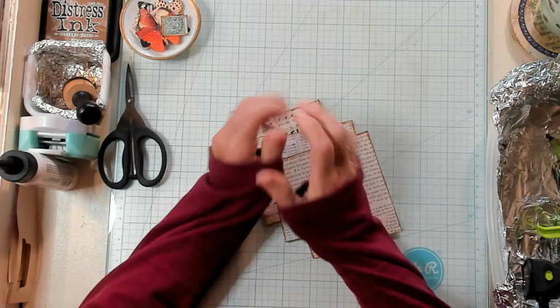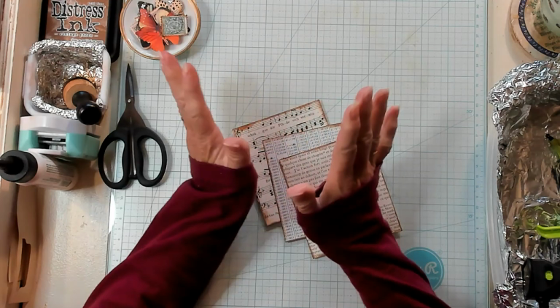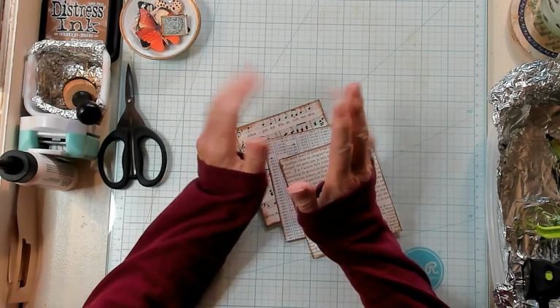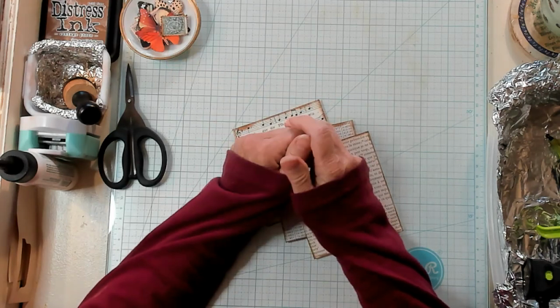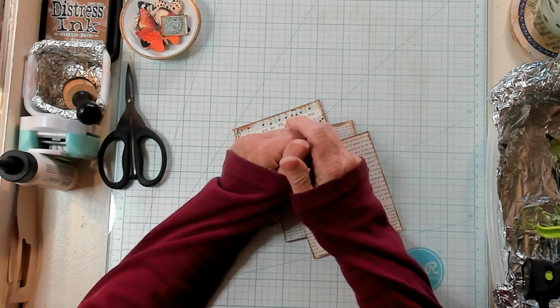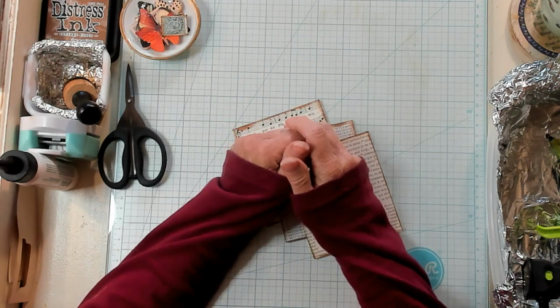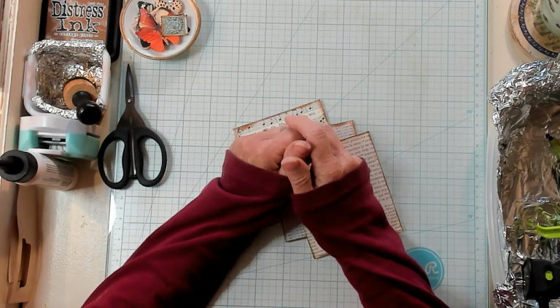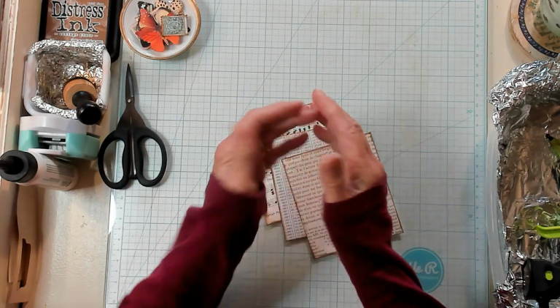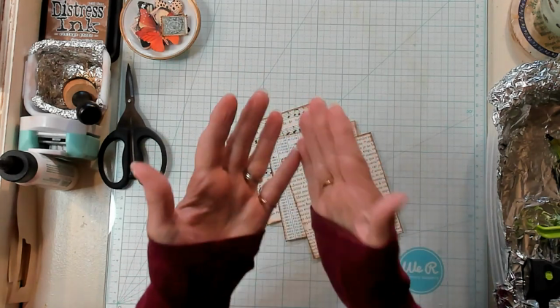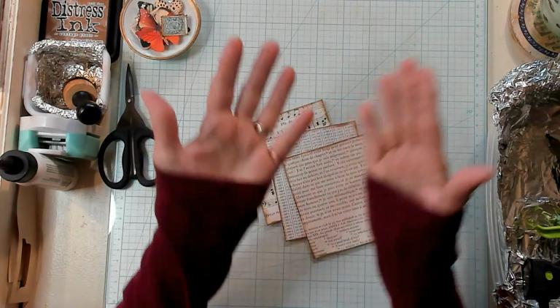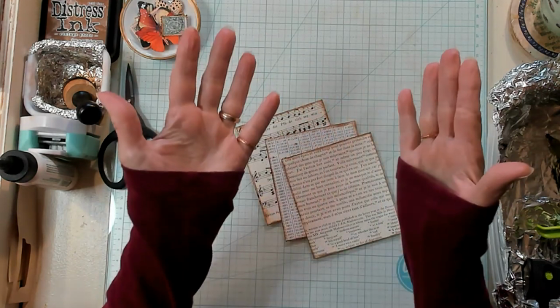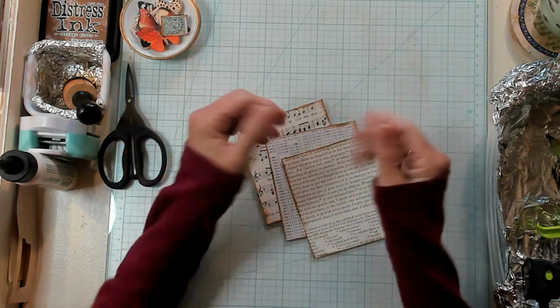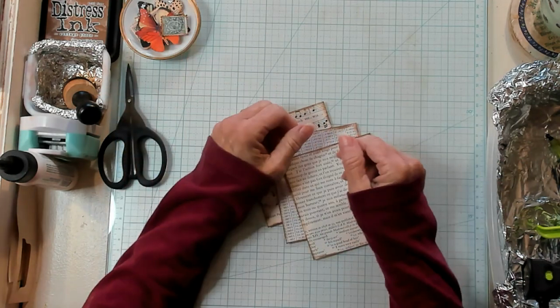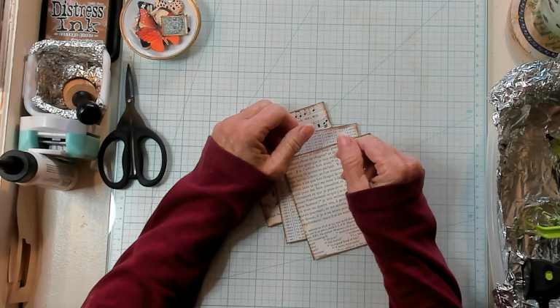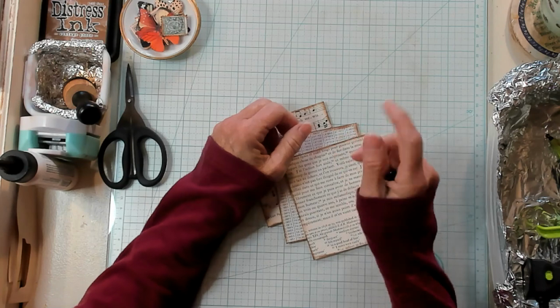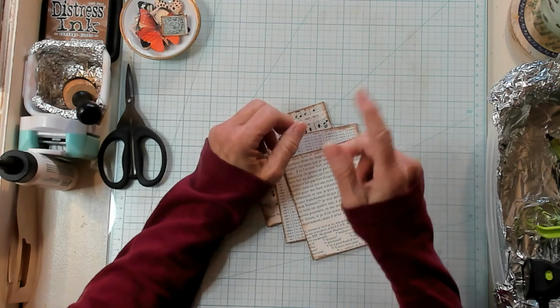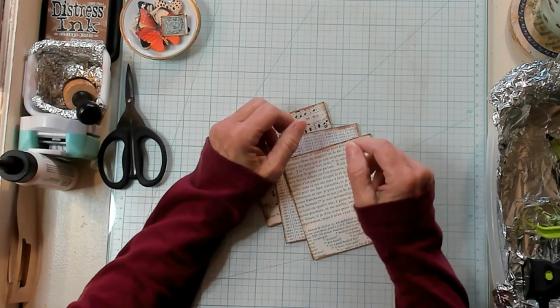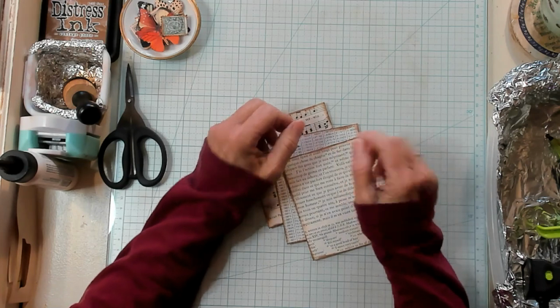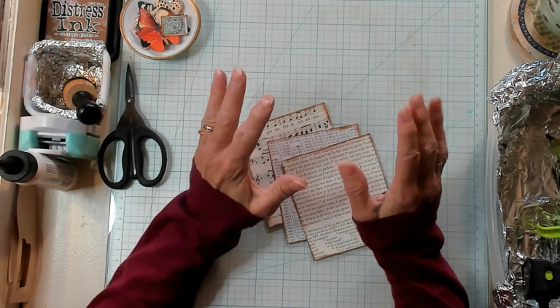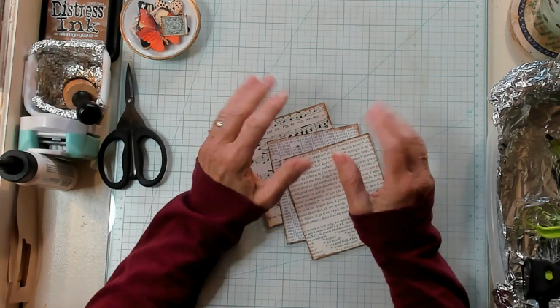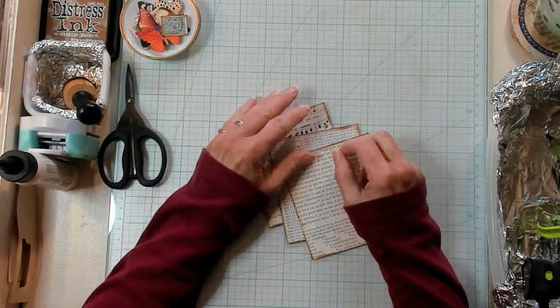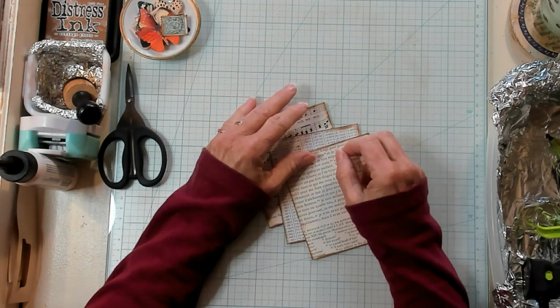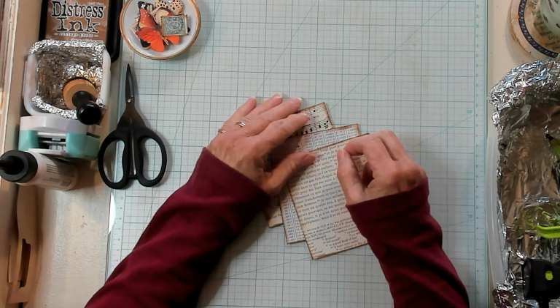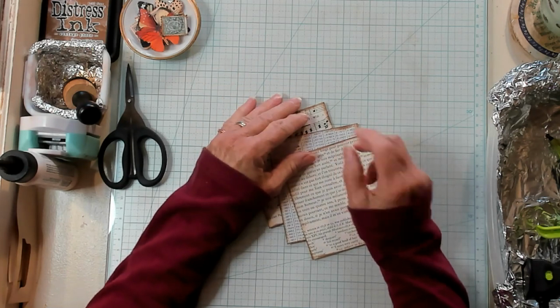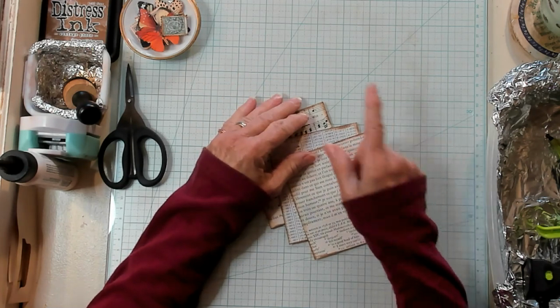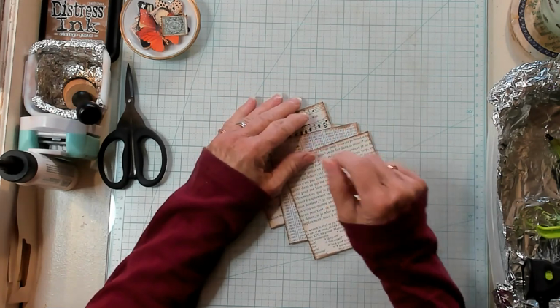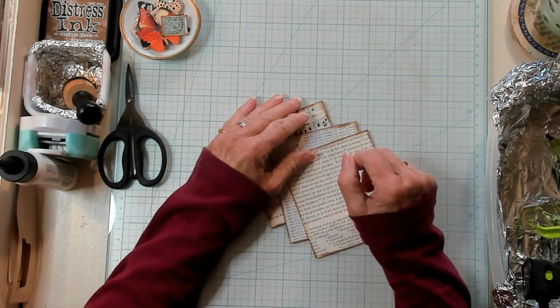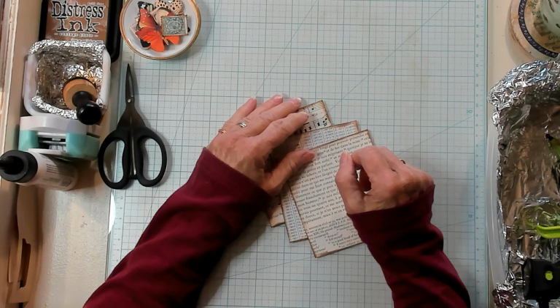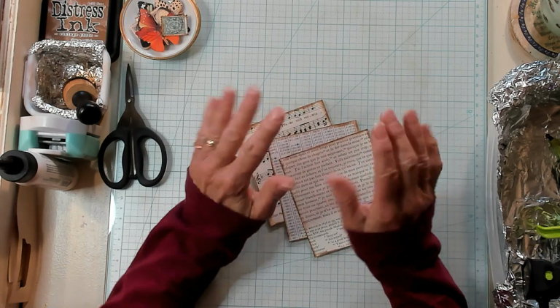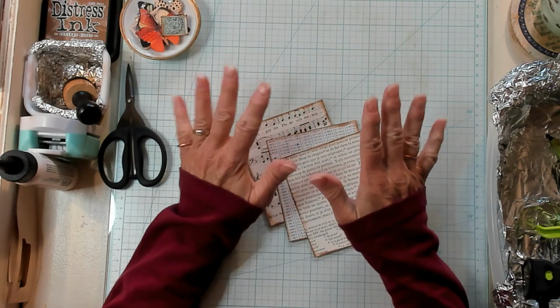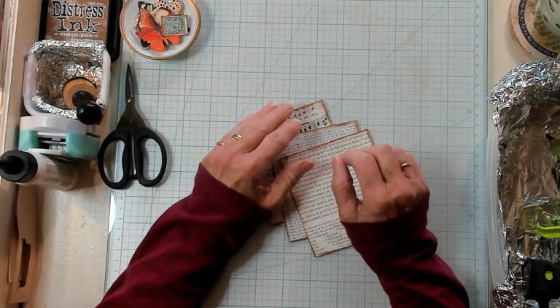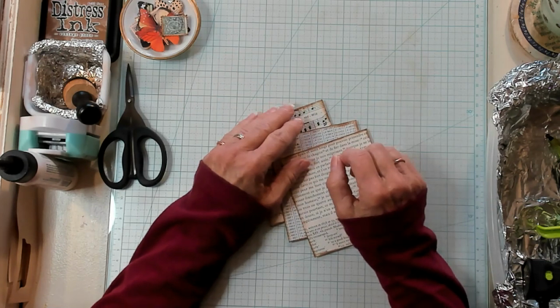Hi Best Buds, it's Kathy with Kathy's Guard and I'm so happy that you've joined me today. Today we're going to make torn window pockets with journaling card for our junk journals.